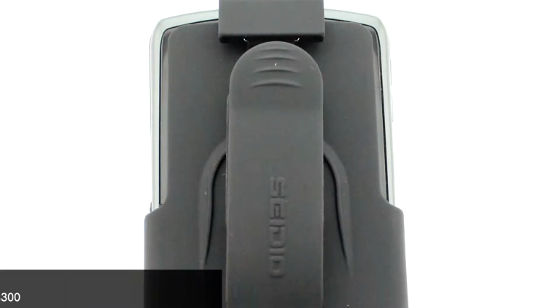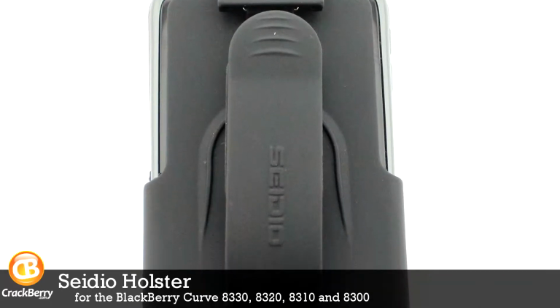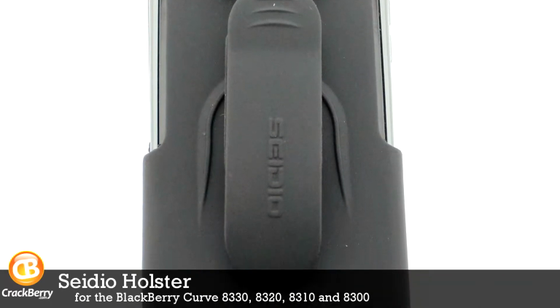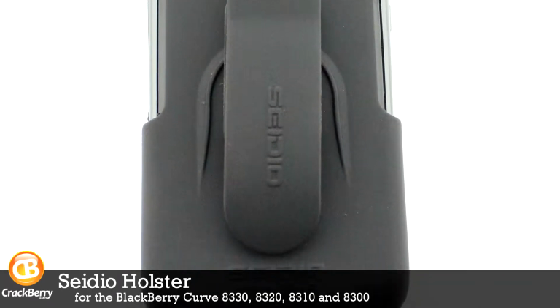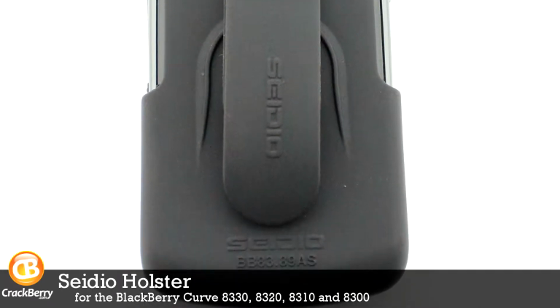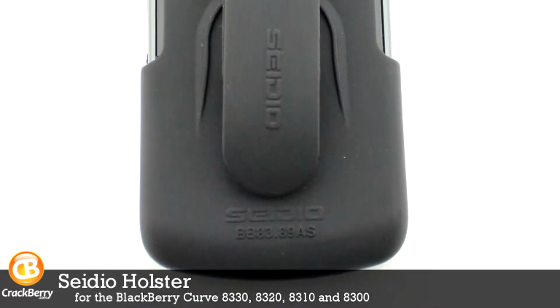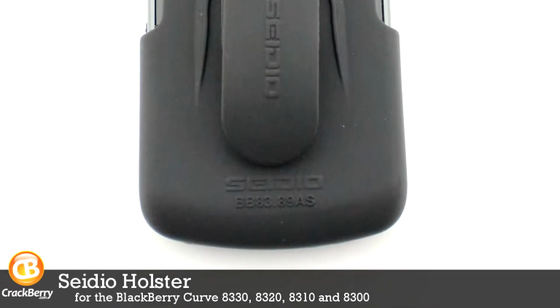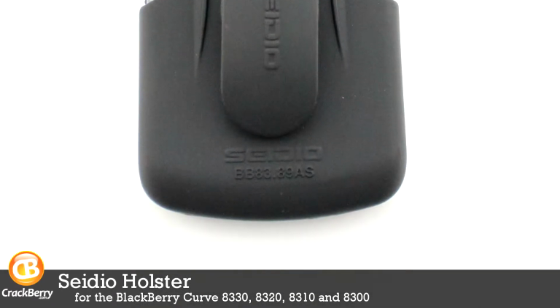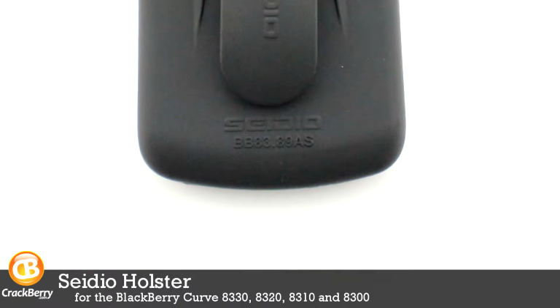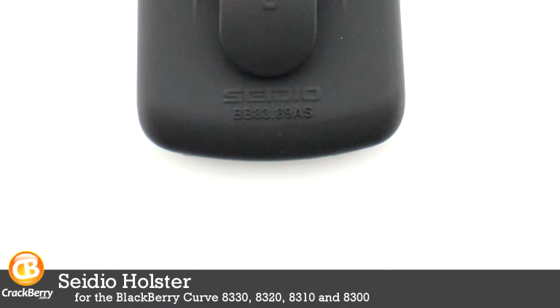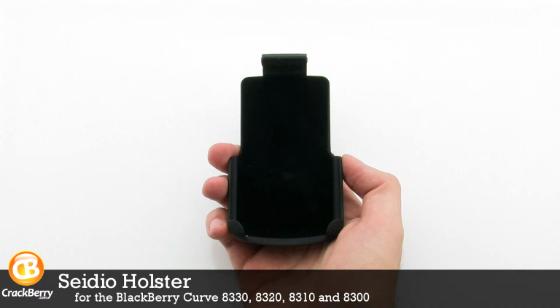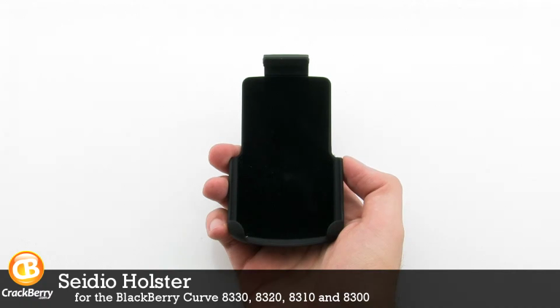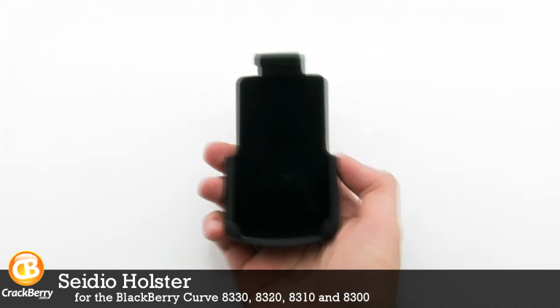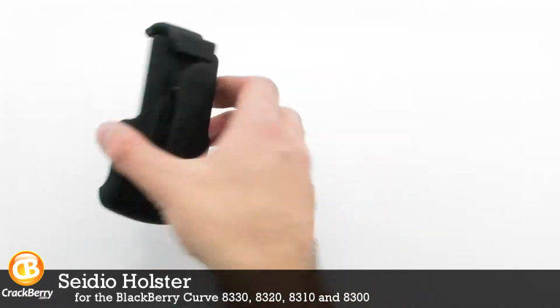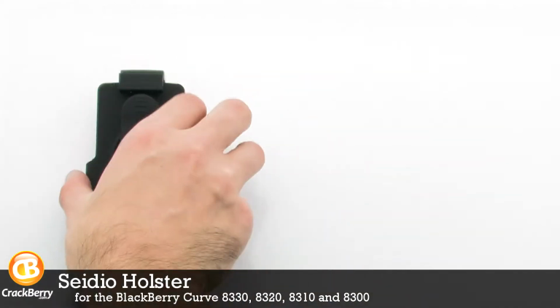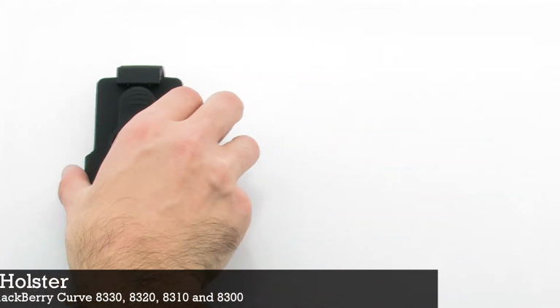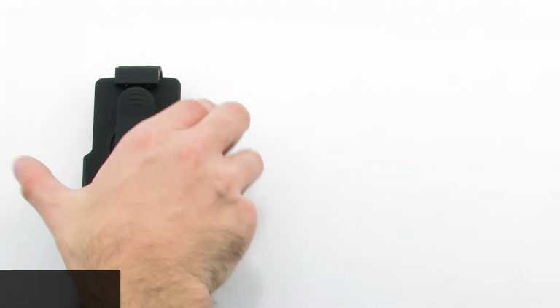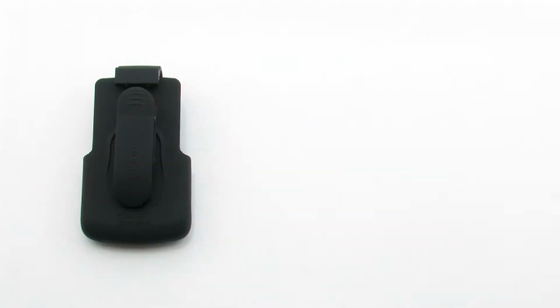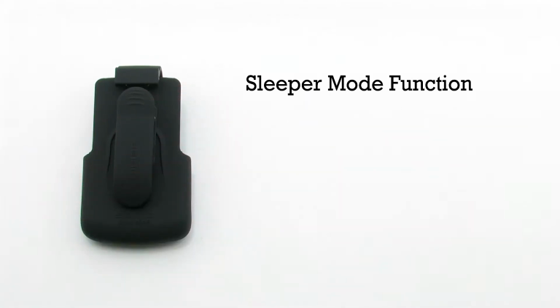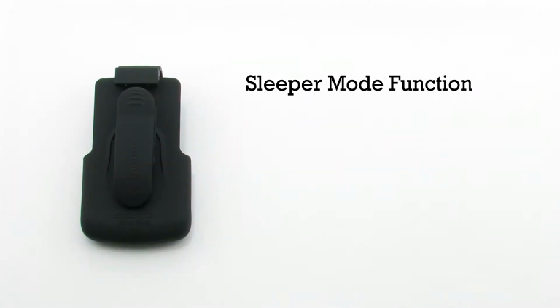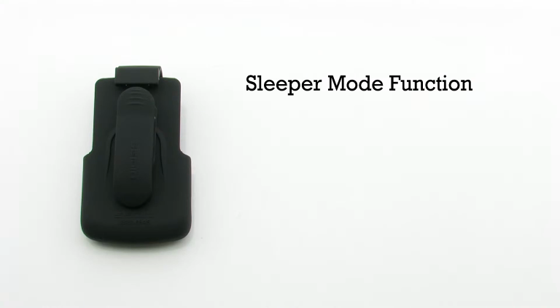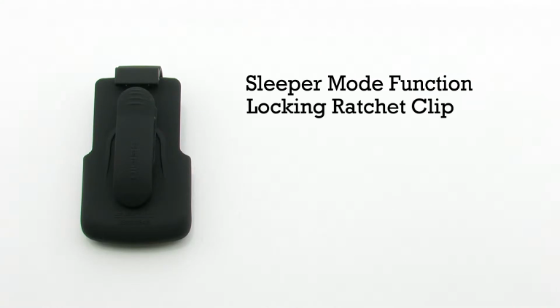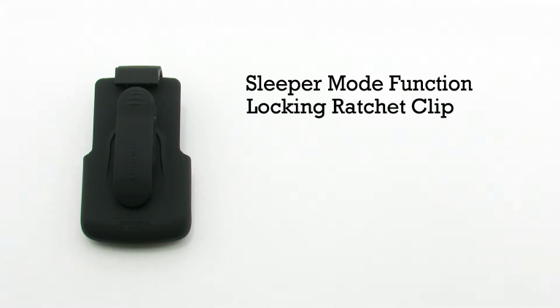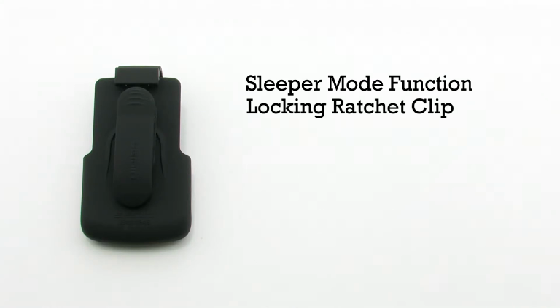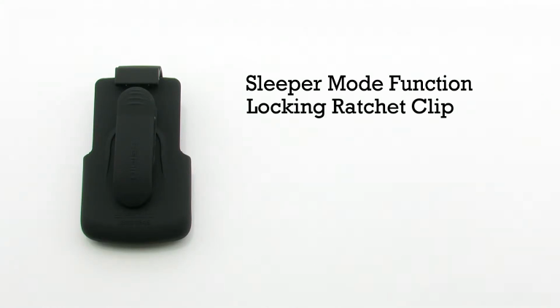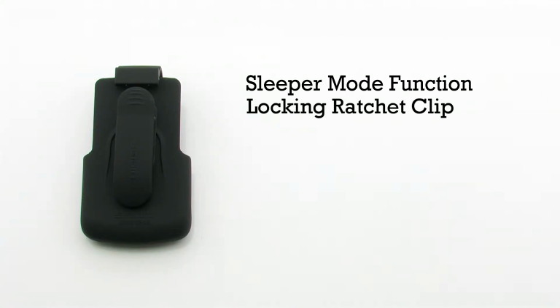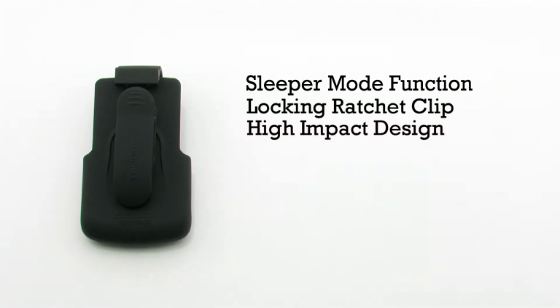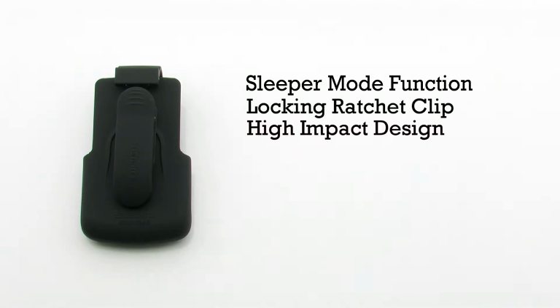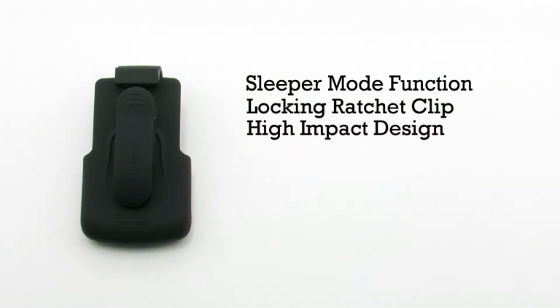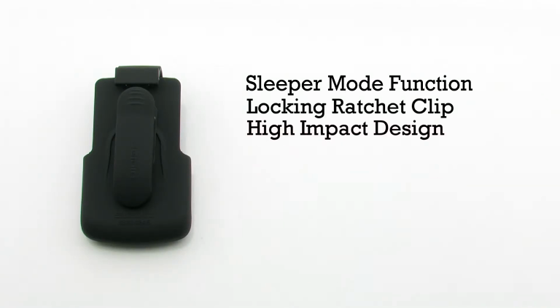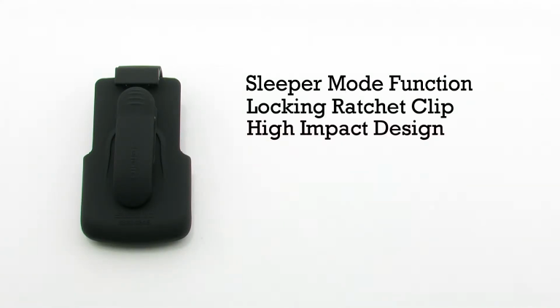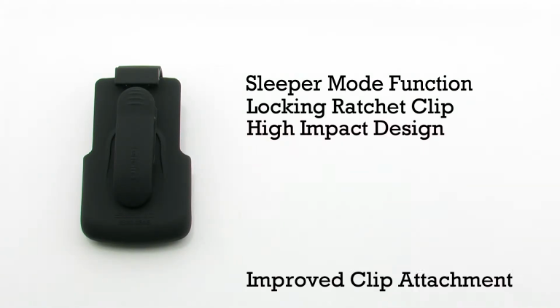The CDO holster for the BlackBerry Curve 8300 series. The holster features a sleeper mode function, a locking ratchet clip that includes a high impact design, and it allows for improved clip attachment.